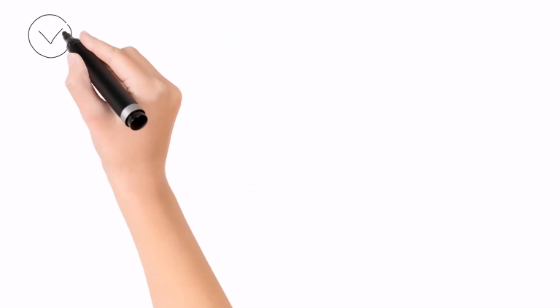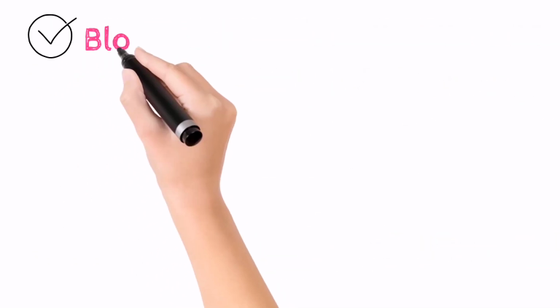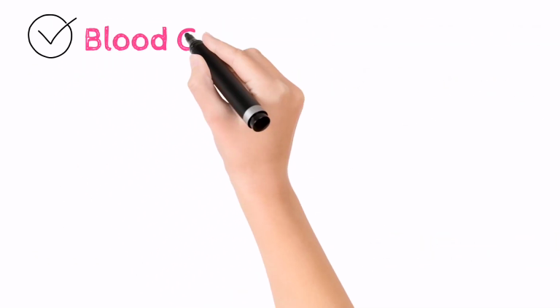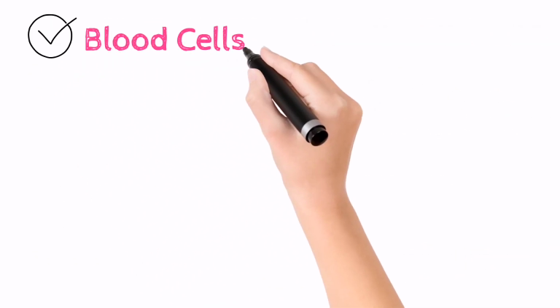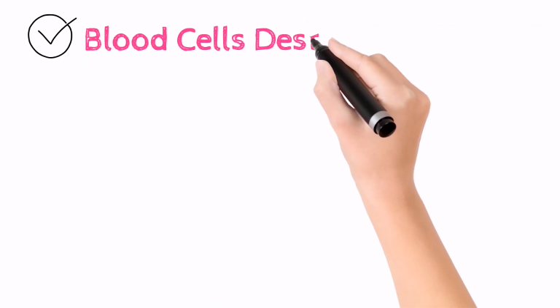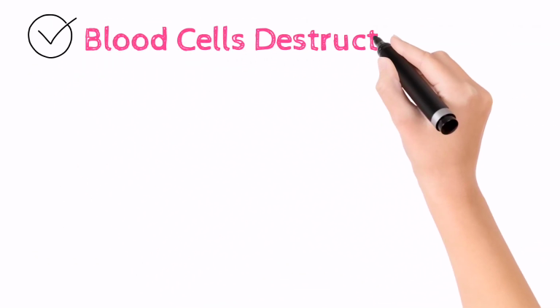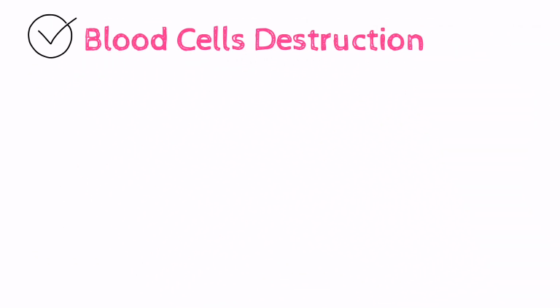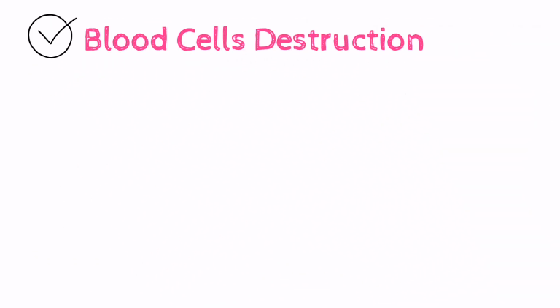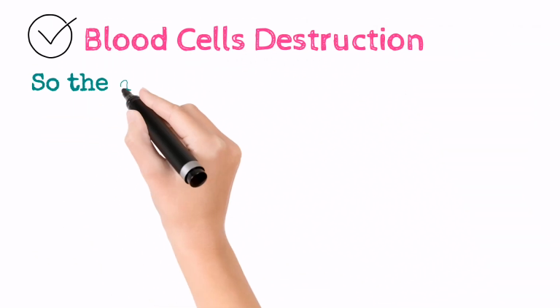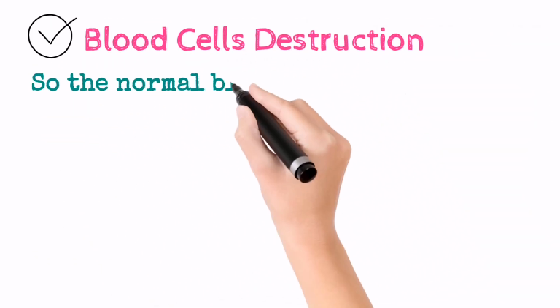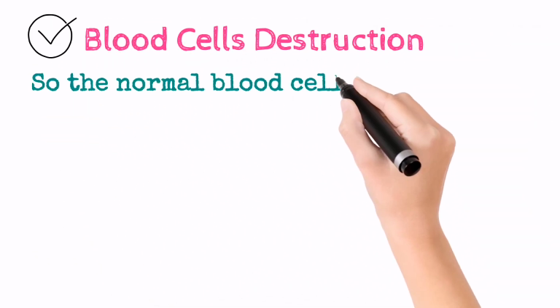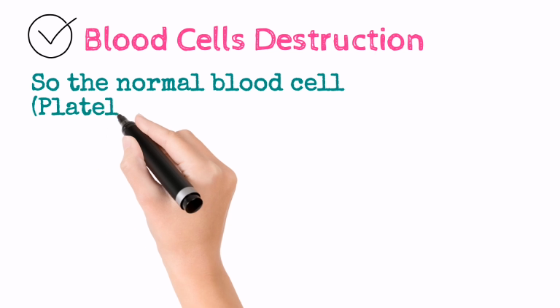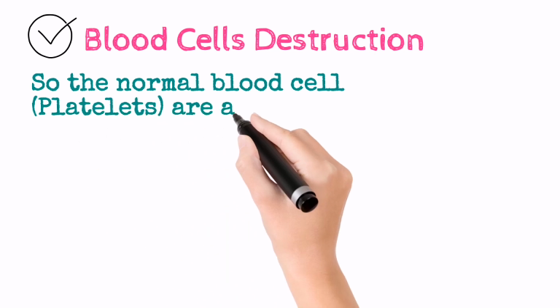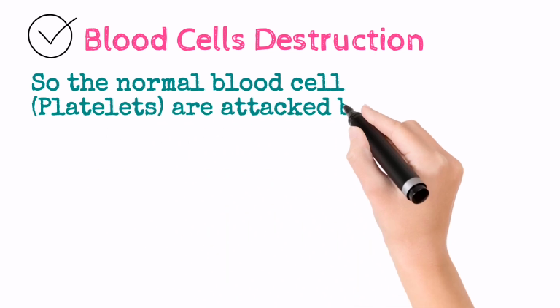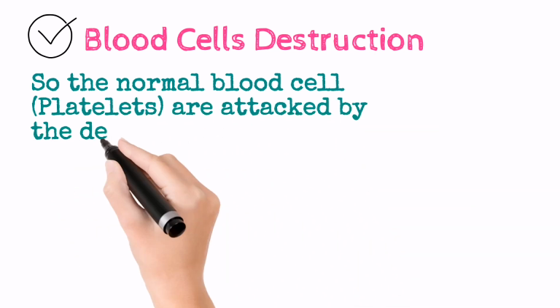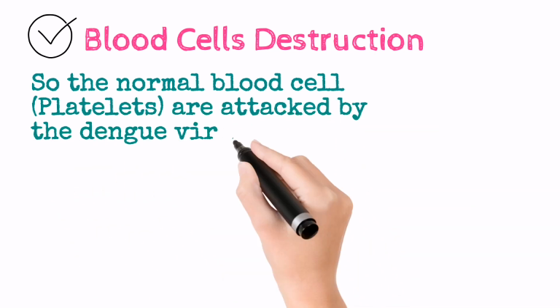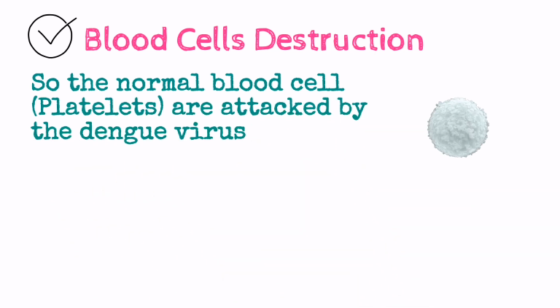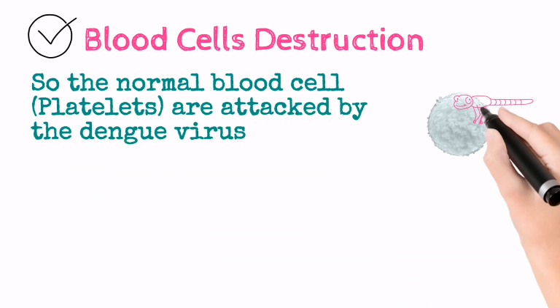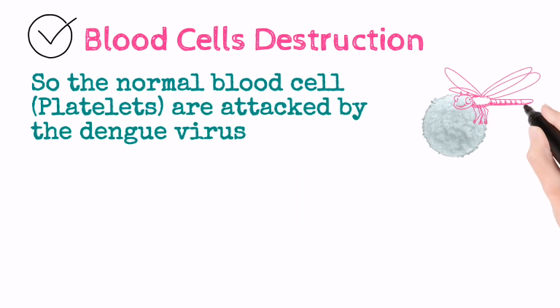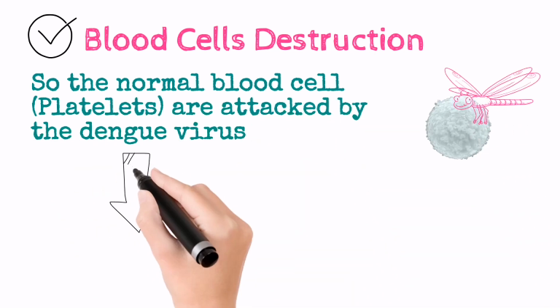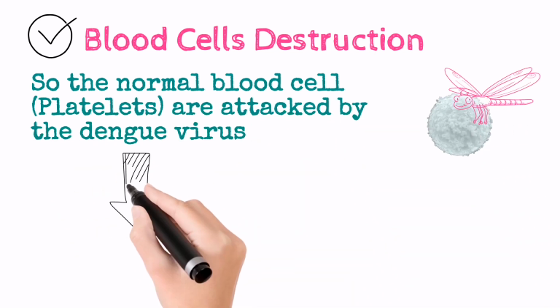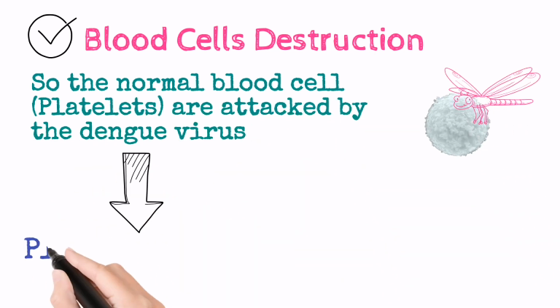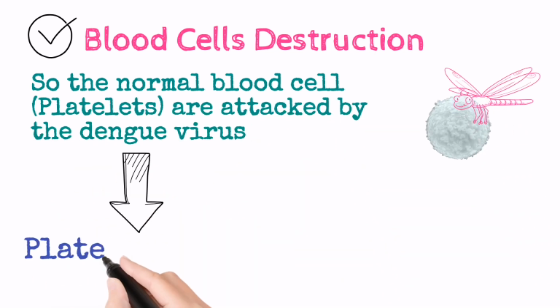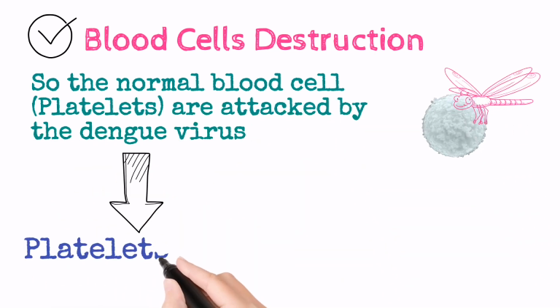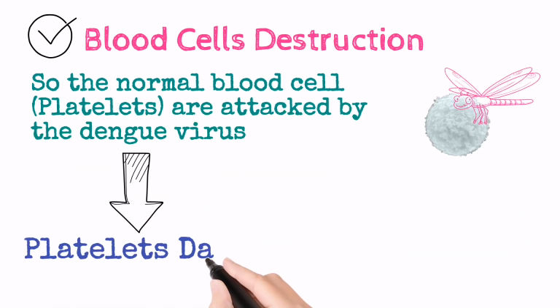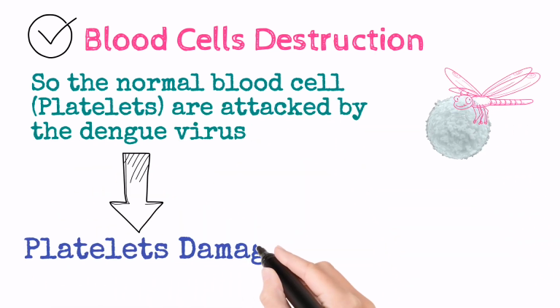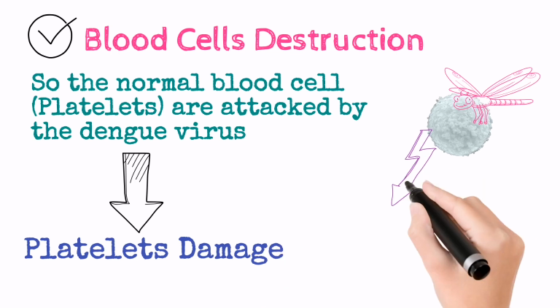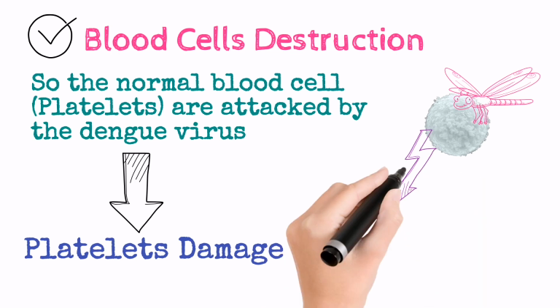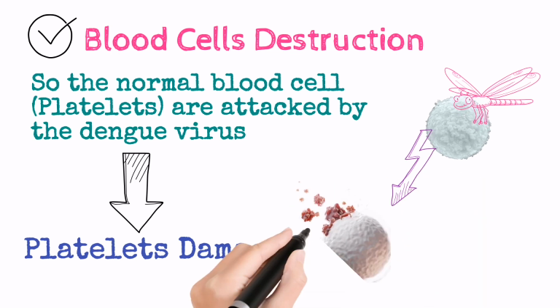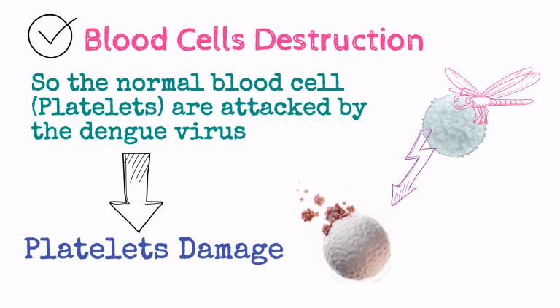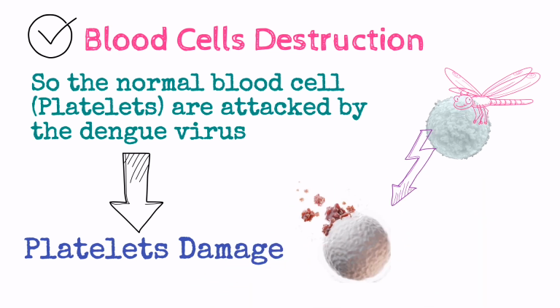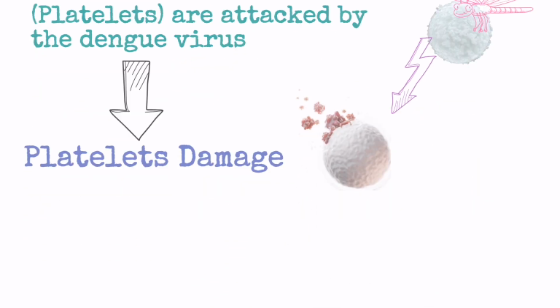Second: blood cell destruction. The Dengue Virus attacks the normal platelet cells, which destroys the cells and thus the platelet count becomes down as well.